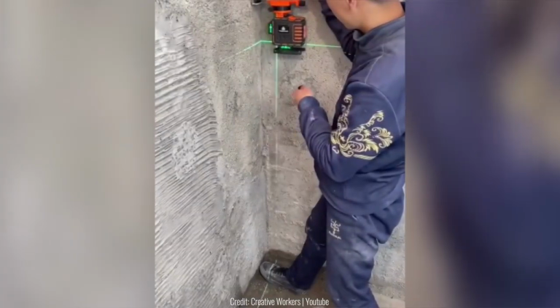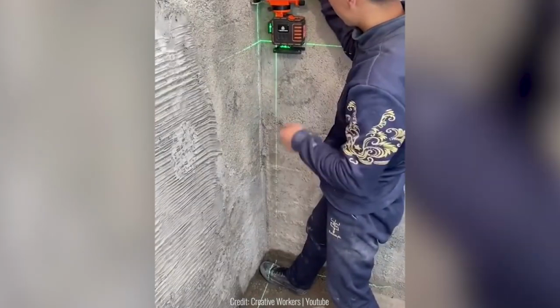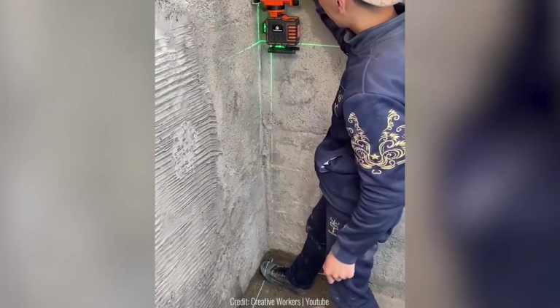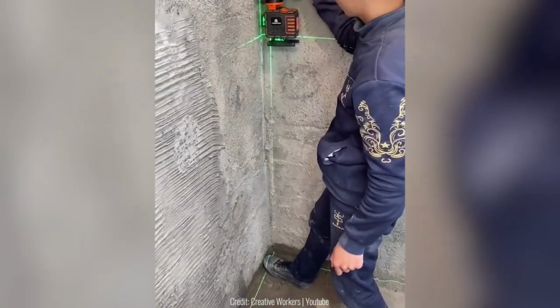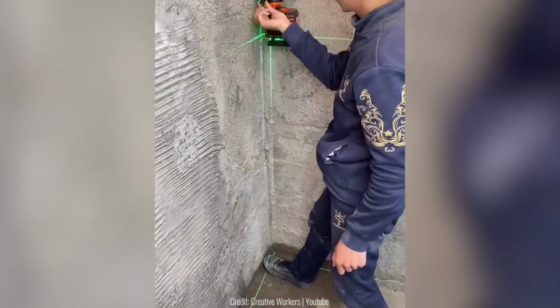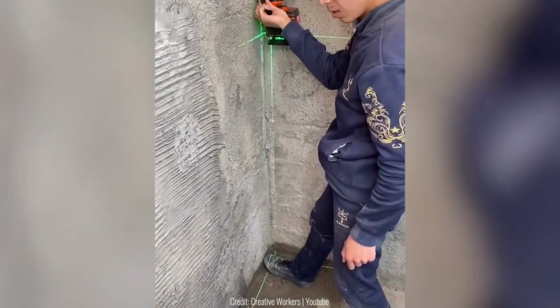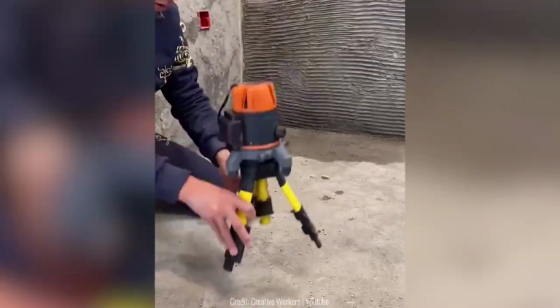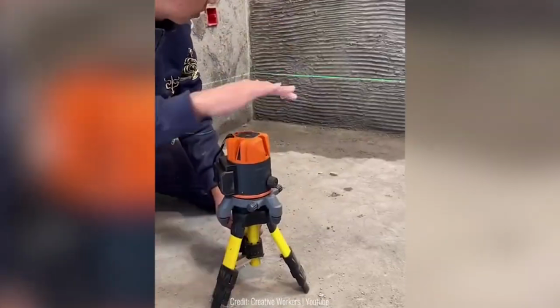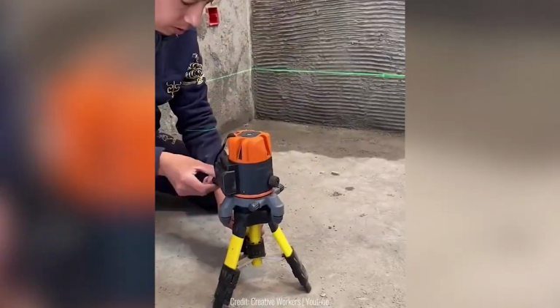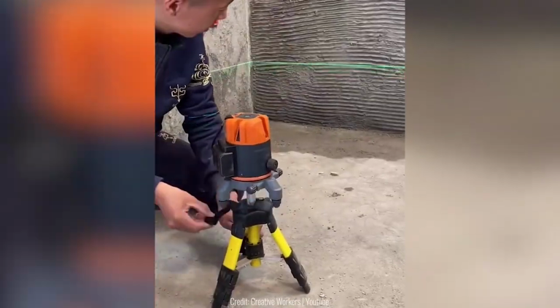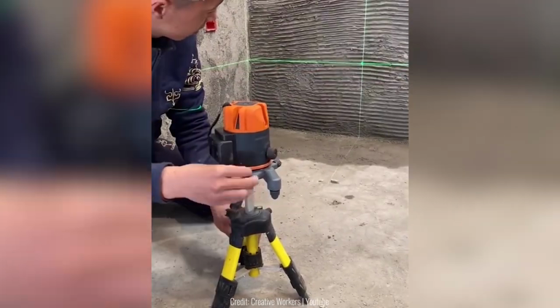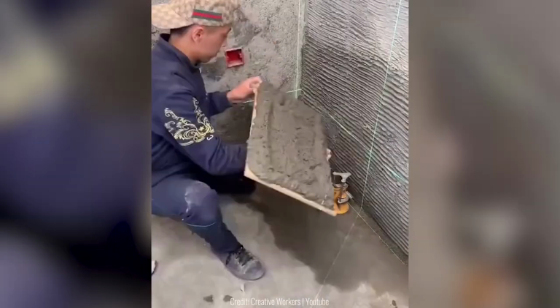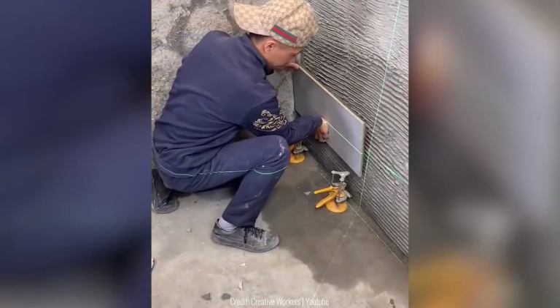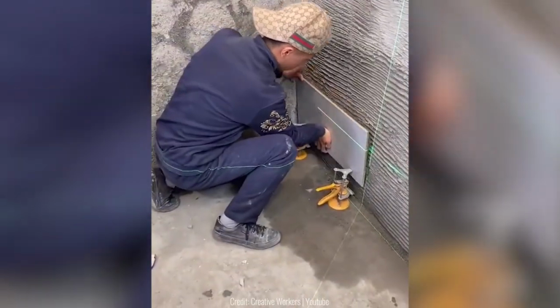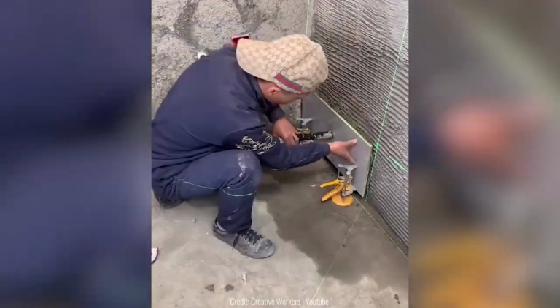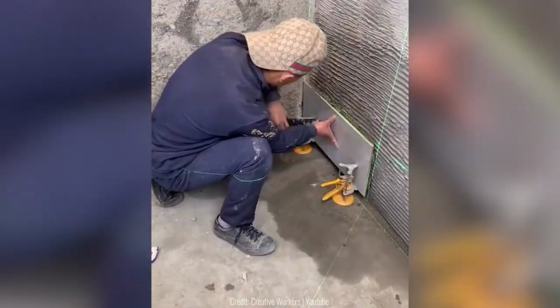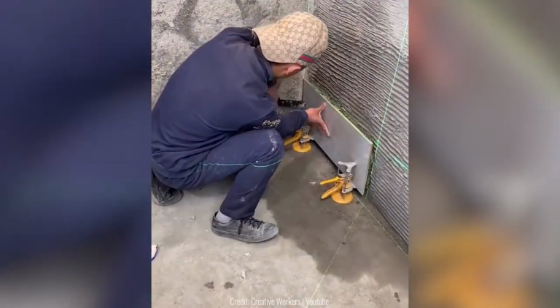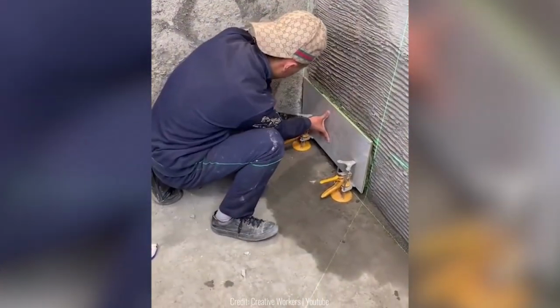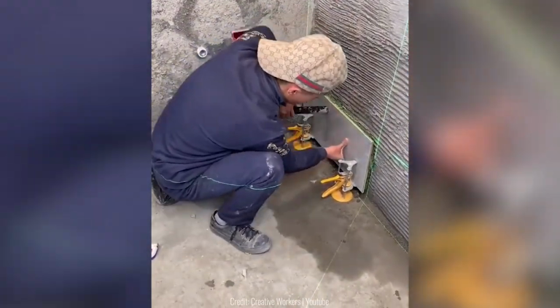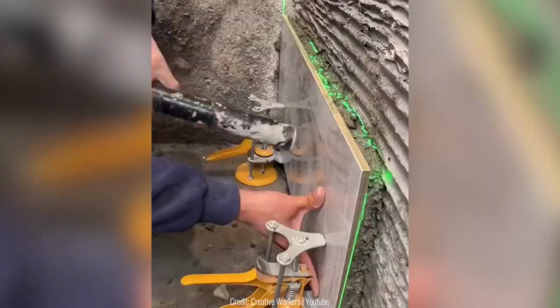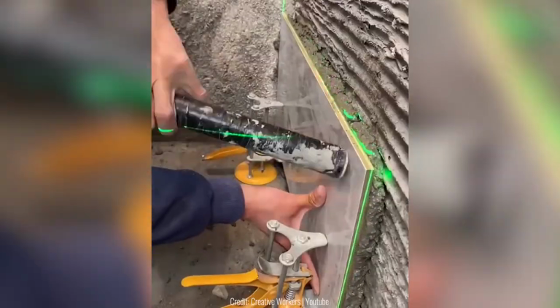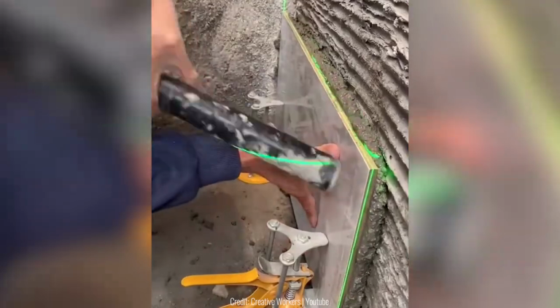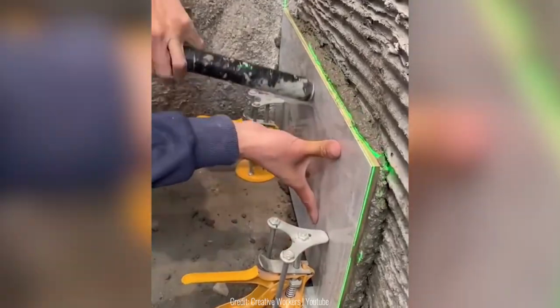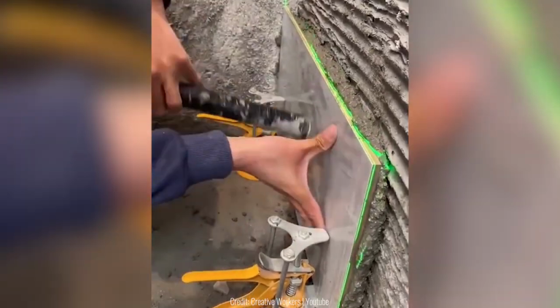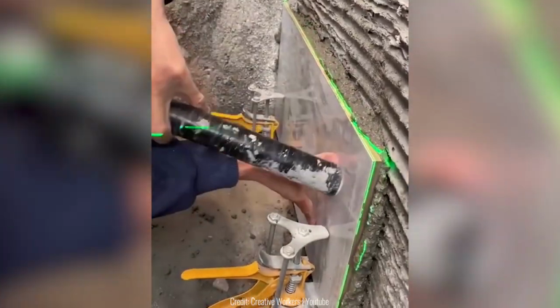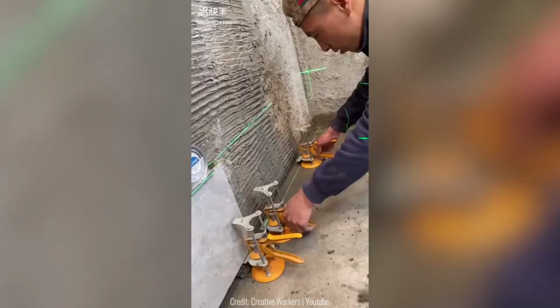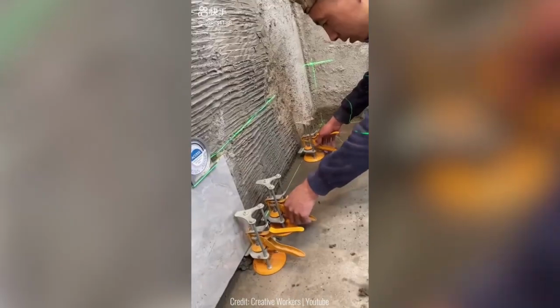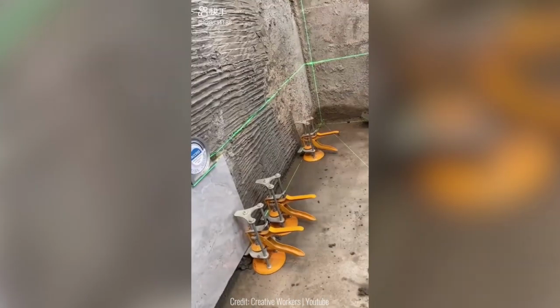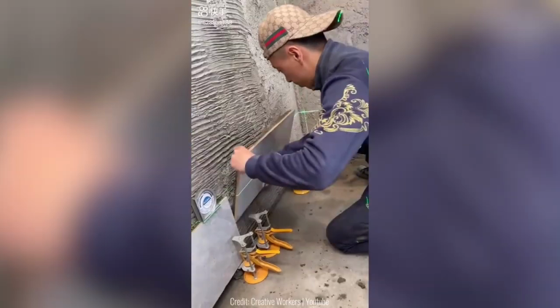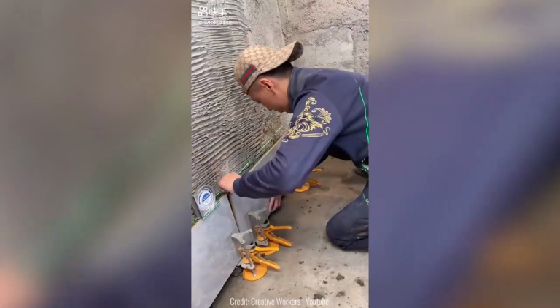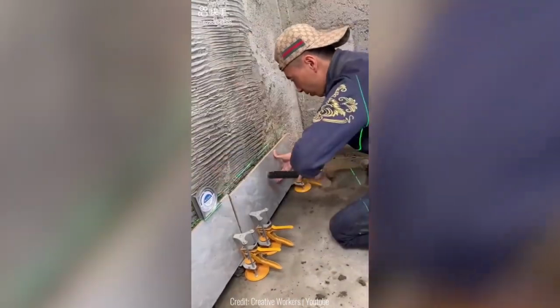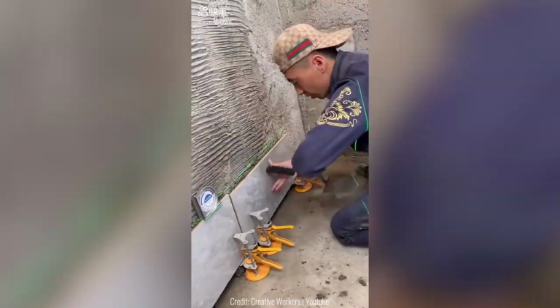This handyman doesn't simply put tiles down to see how they're going to fit — he has the full apparatus that lets him see exactly where each tile will go and how to set it up straight. That must get the job done a lot neater and faster.